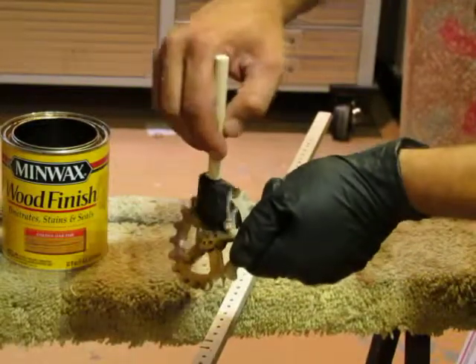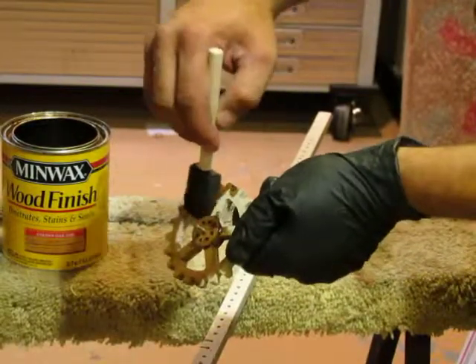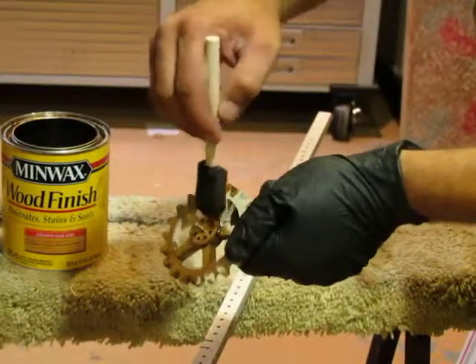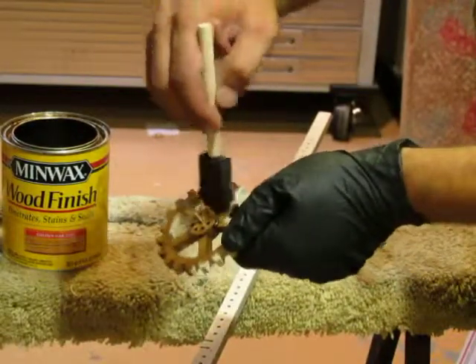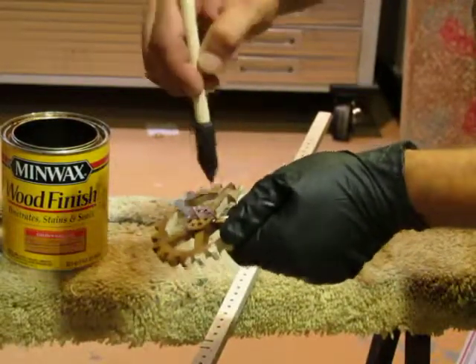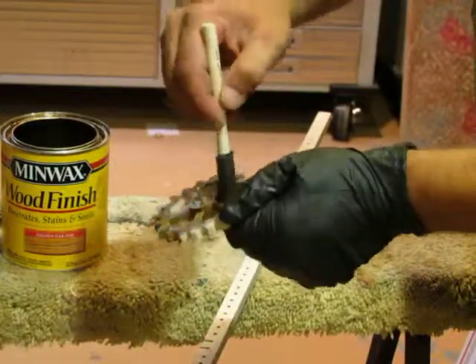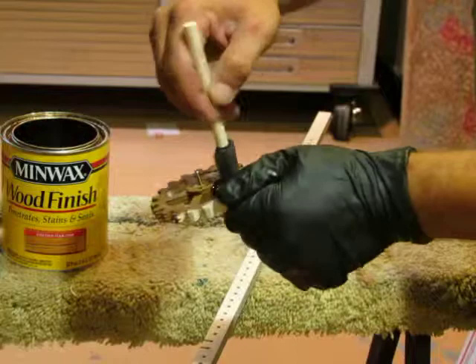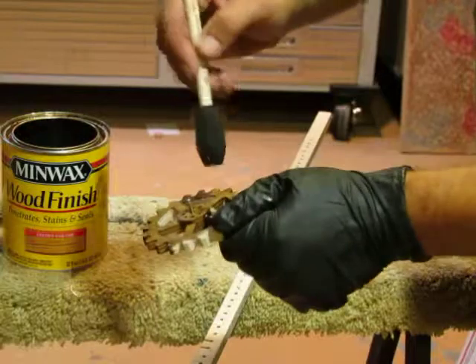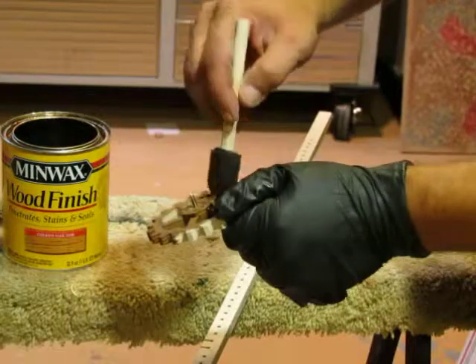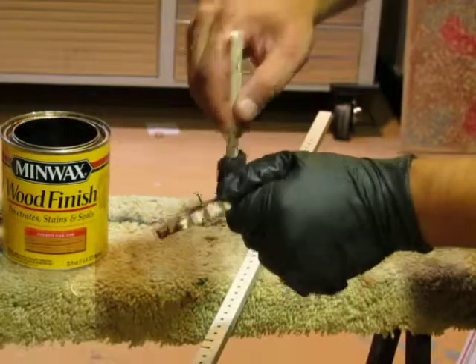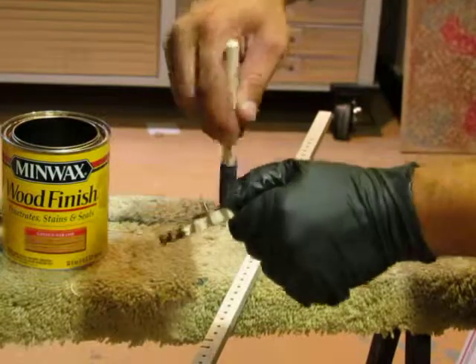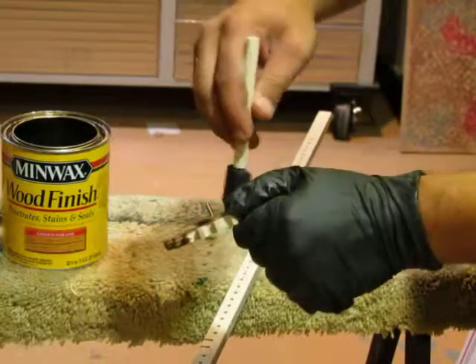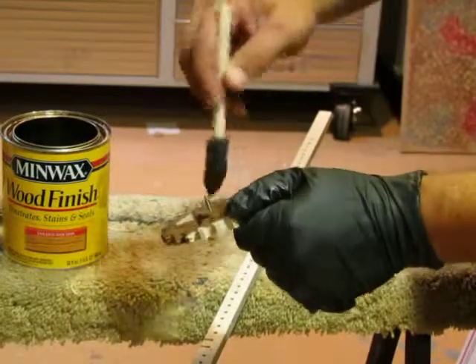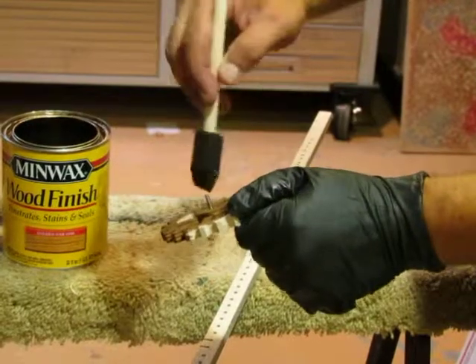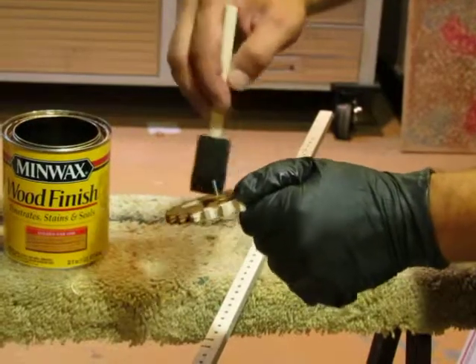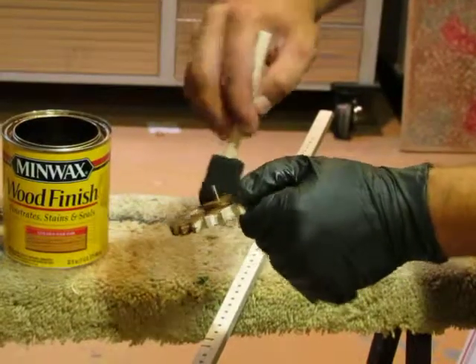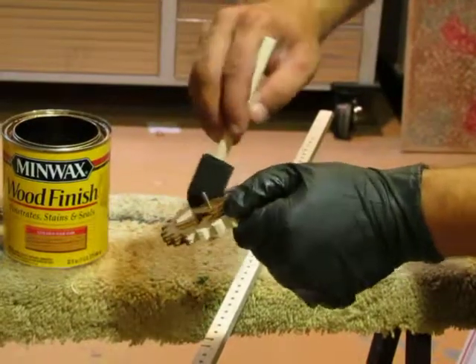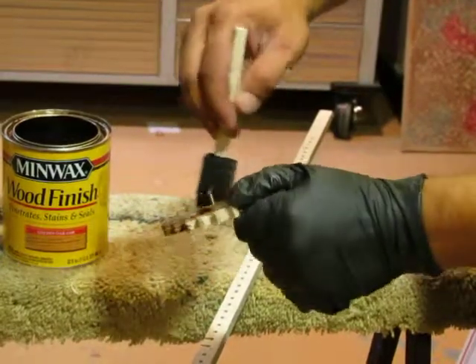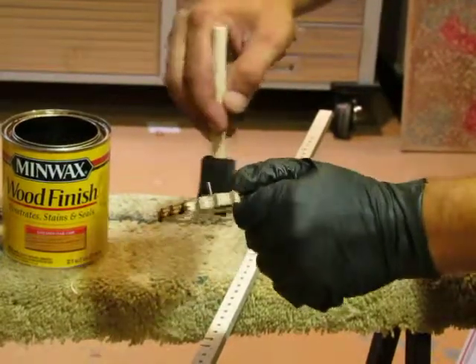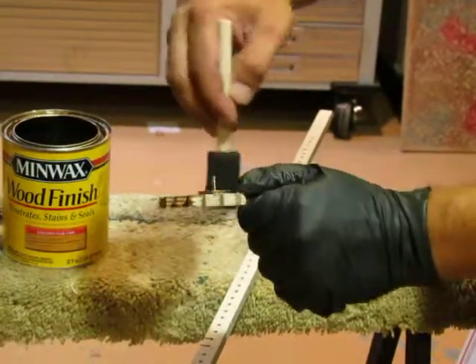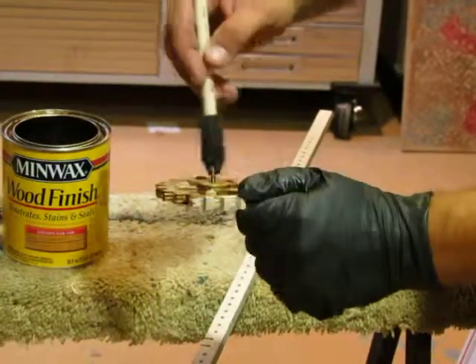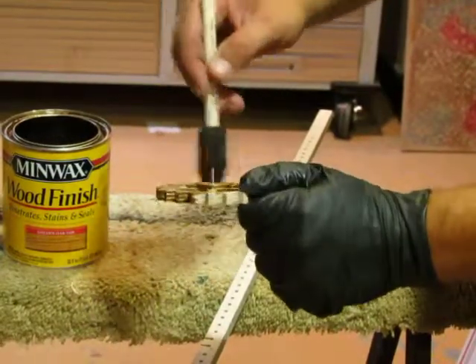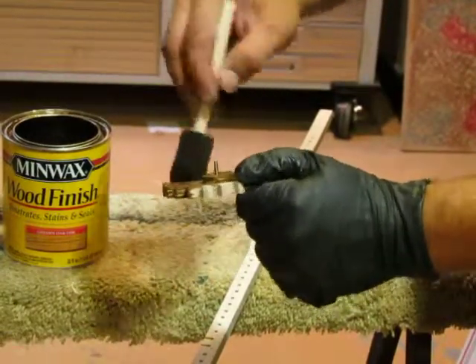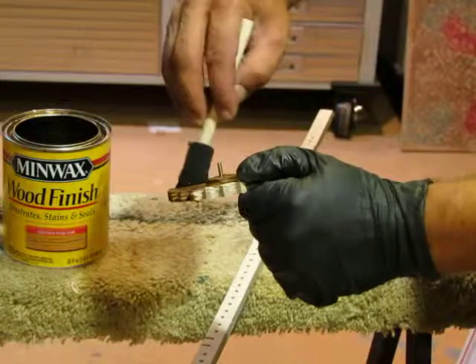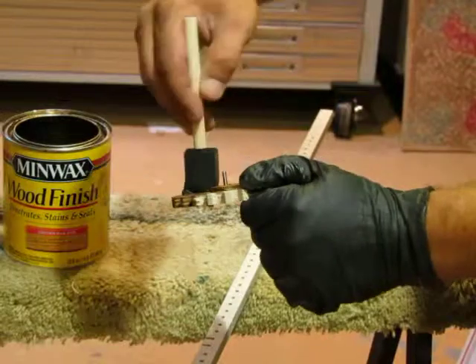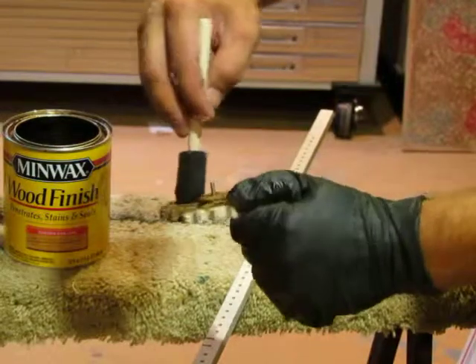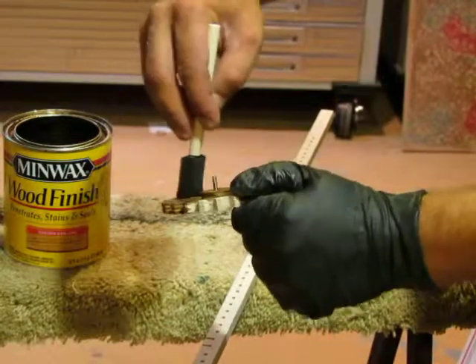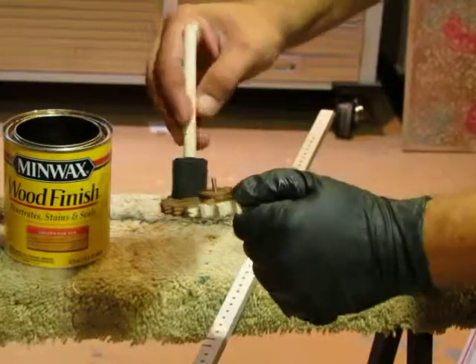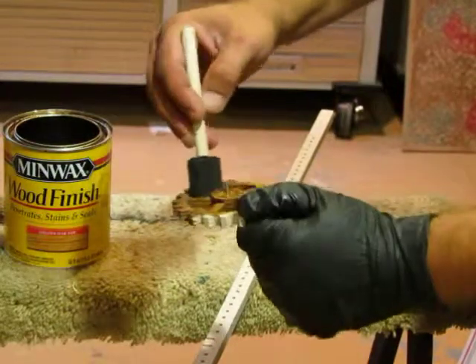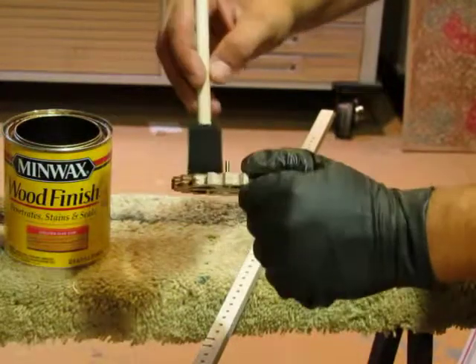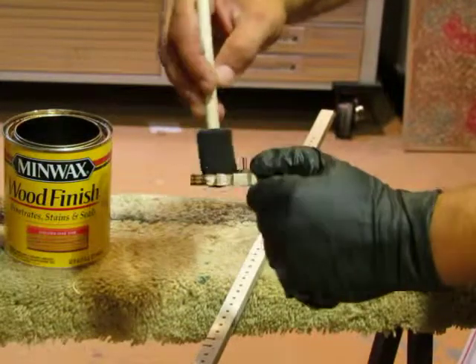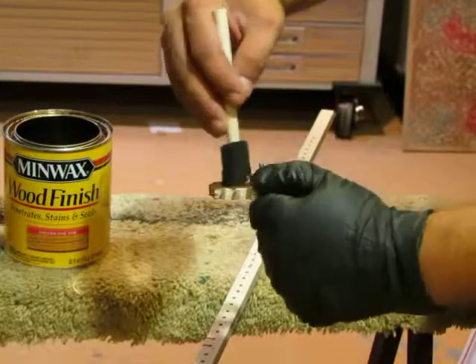Get around the base and just slather it on. If you get too much on, you can always take a rag or piece of paper towel and remove the excess.